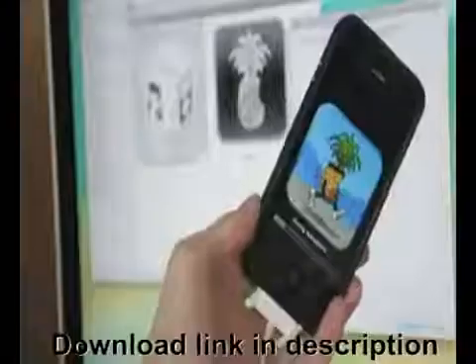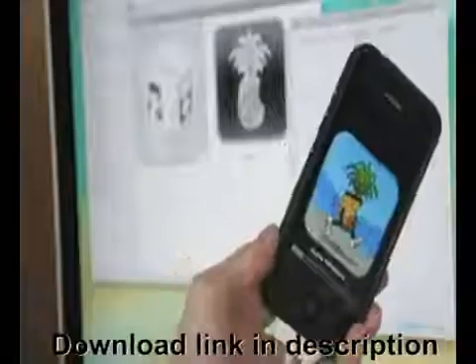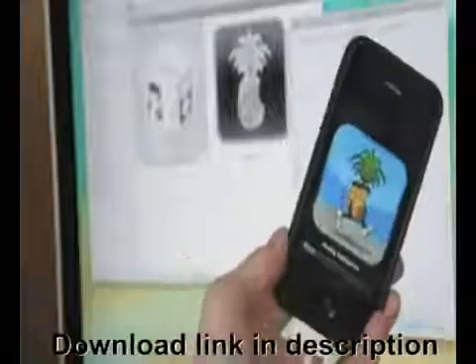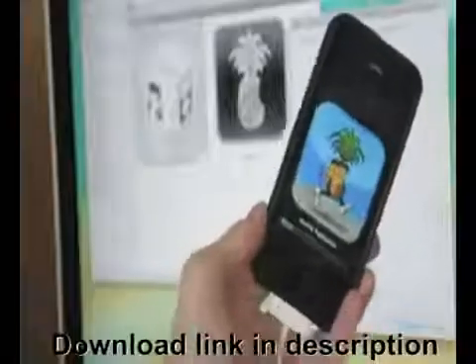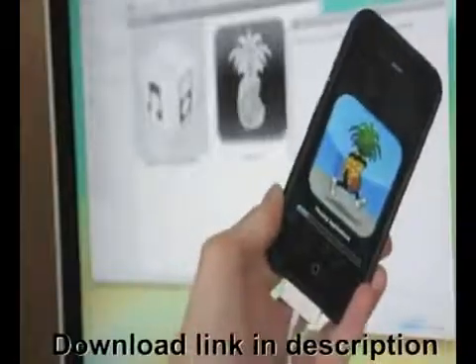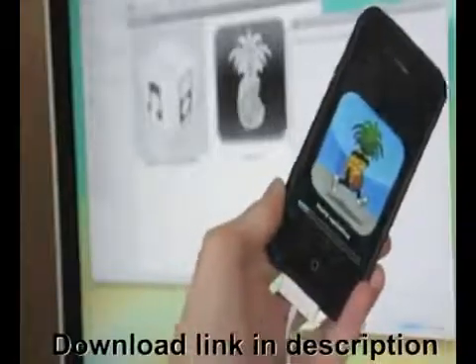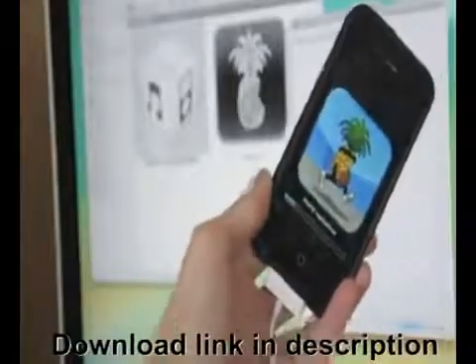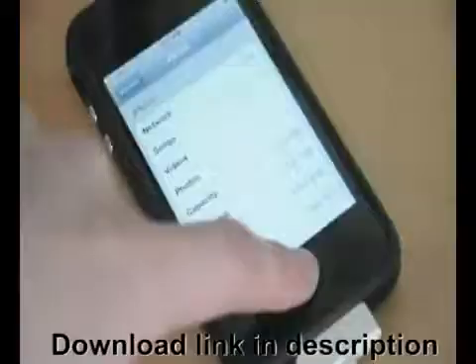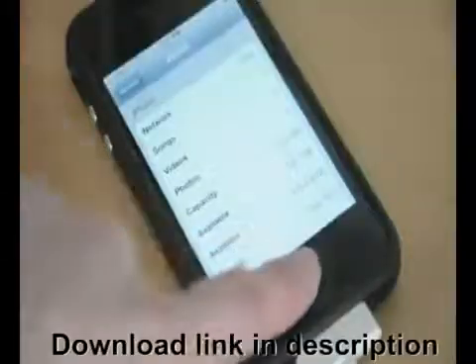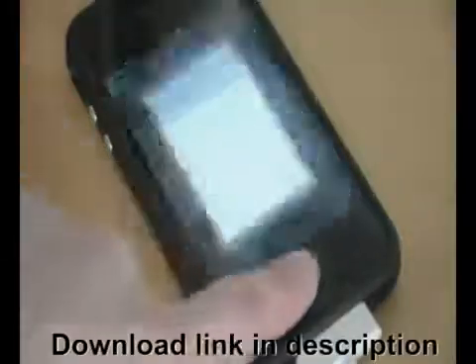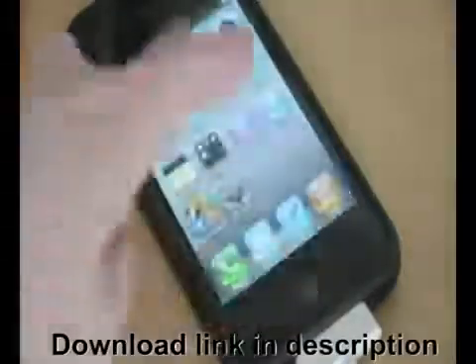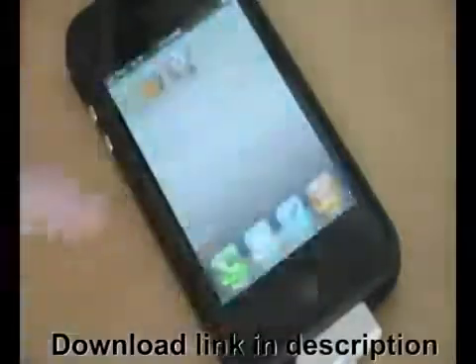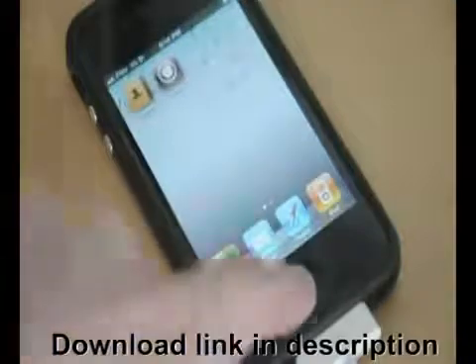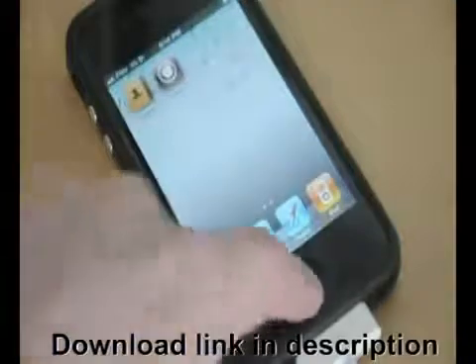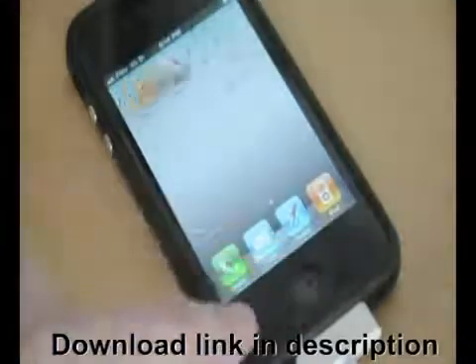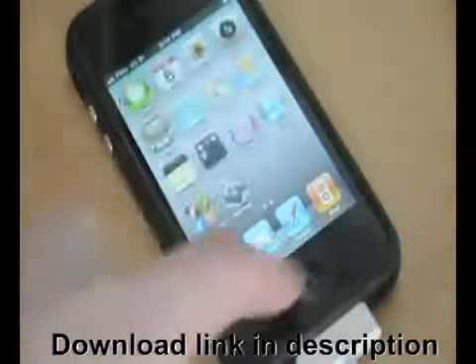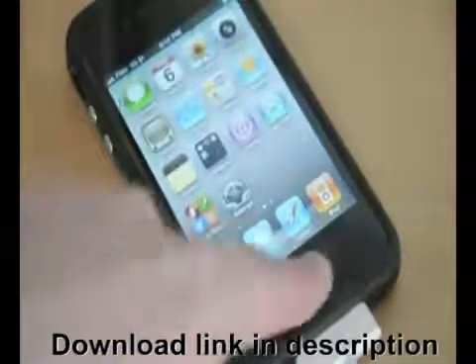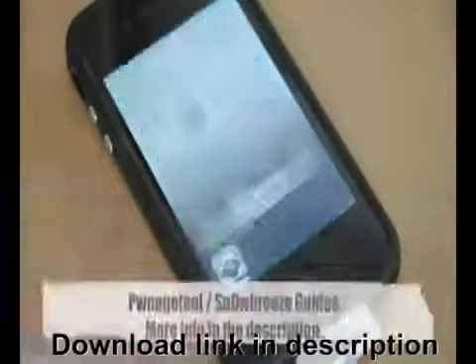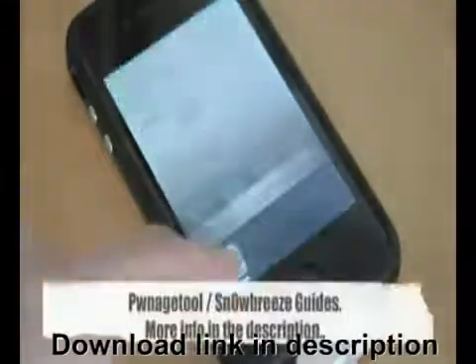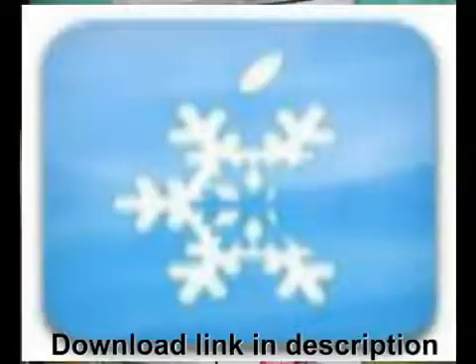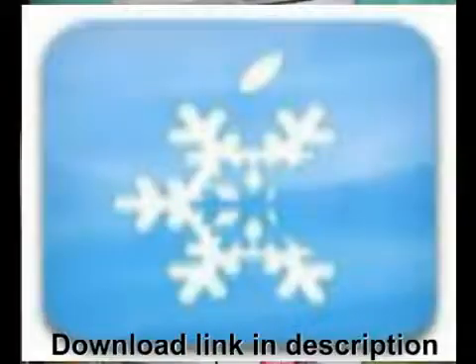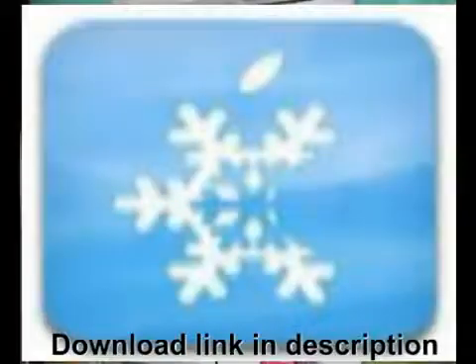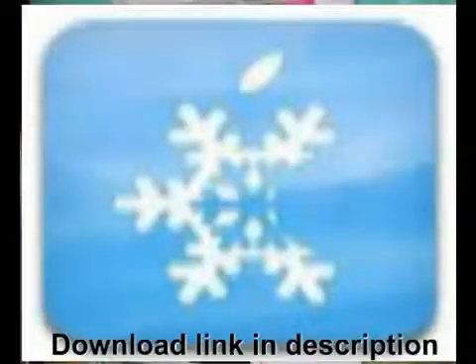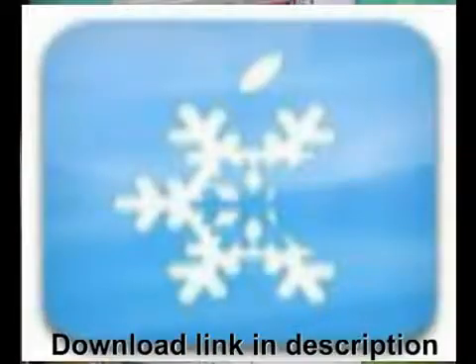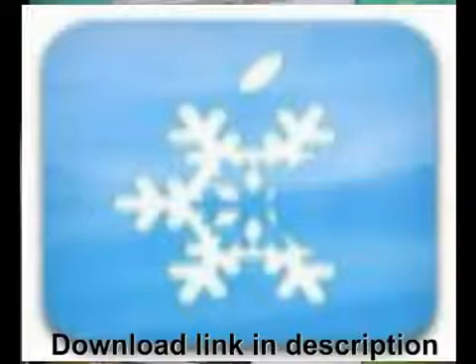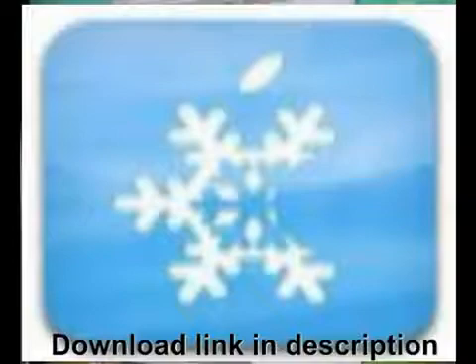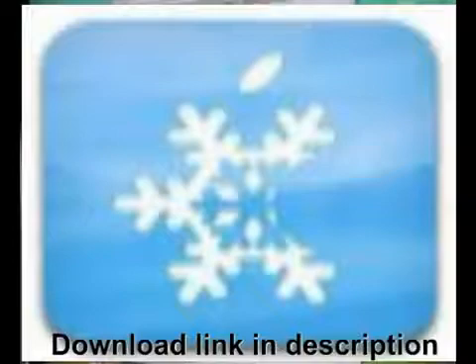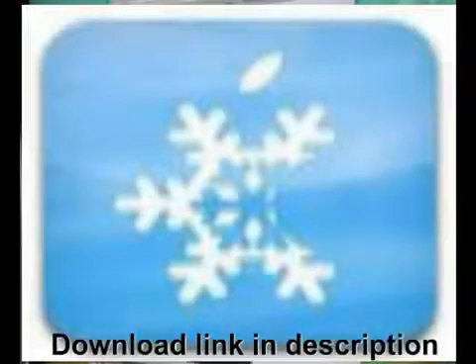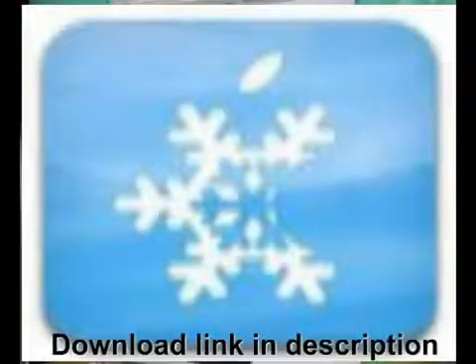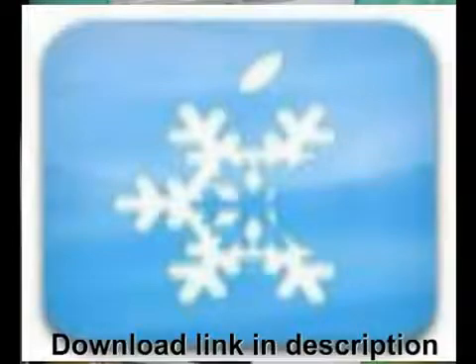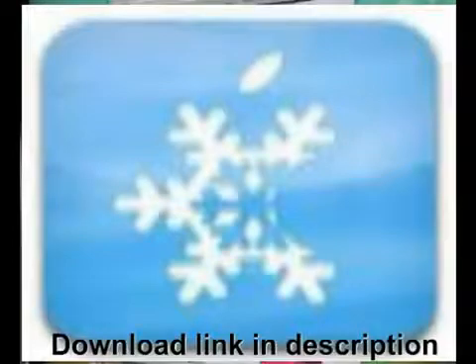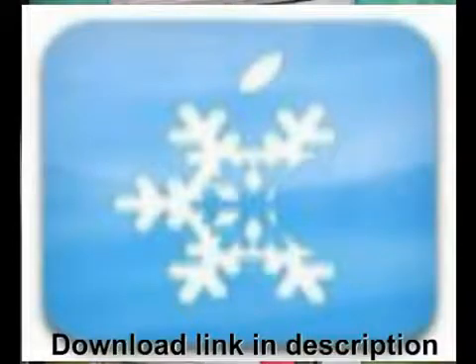We're going to be using RedSnow since most of us are just looking for a straight jailbreak. If you're also looking to preserve a baseband or jailbreak a Verizon iPhone running on 4.2.8, check the description for more information on using tools like SnowBreeze or PwnageTool.